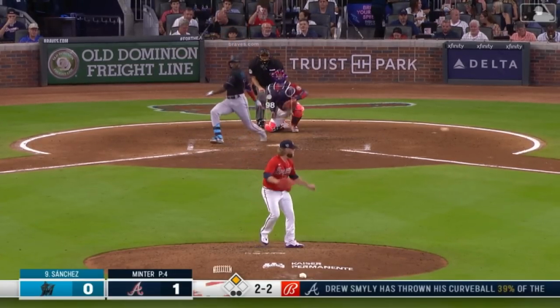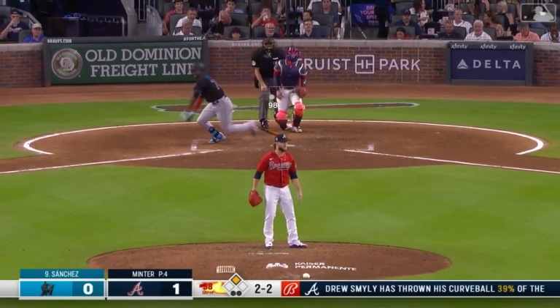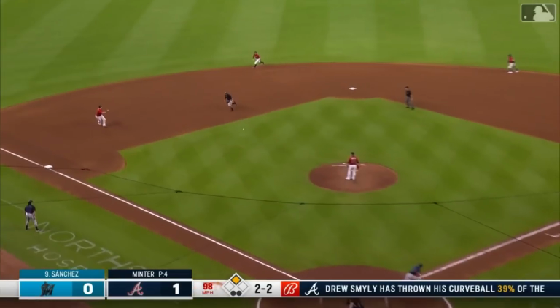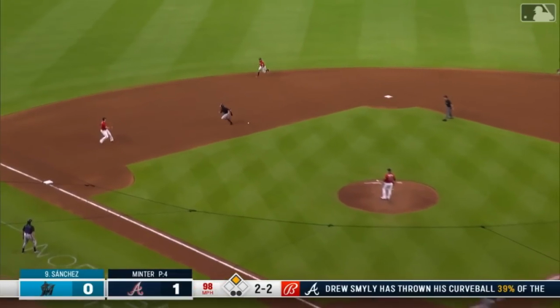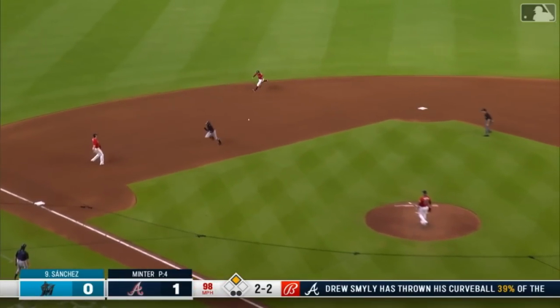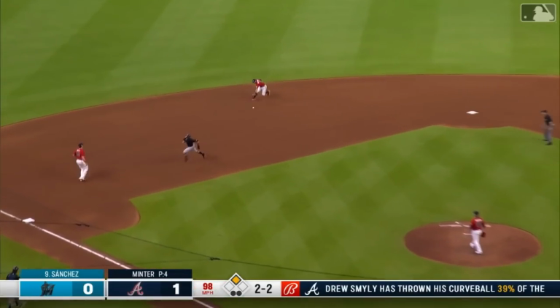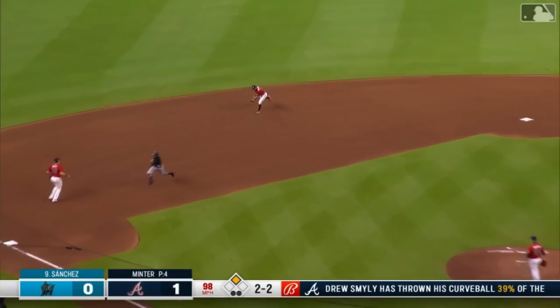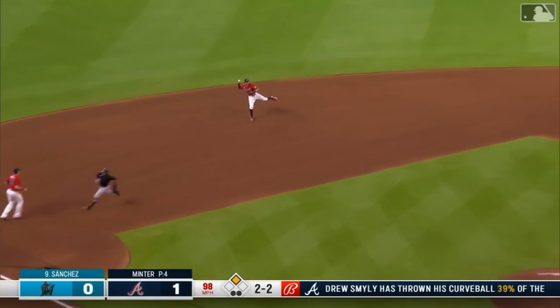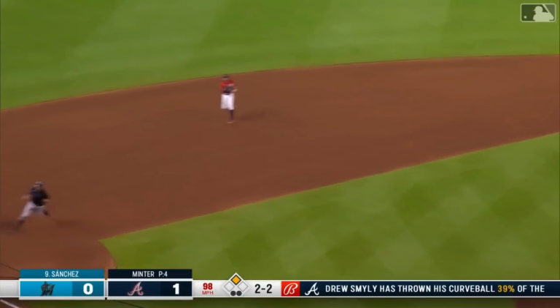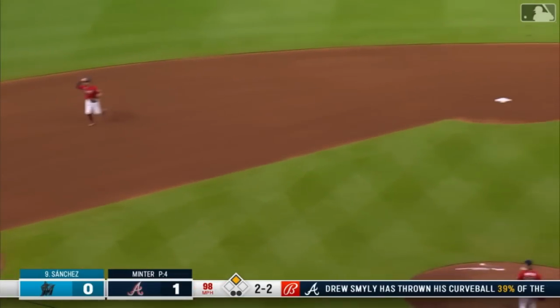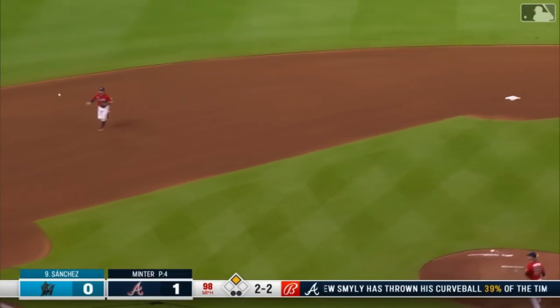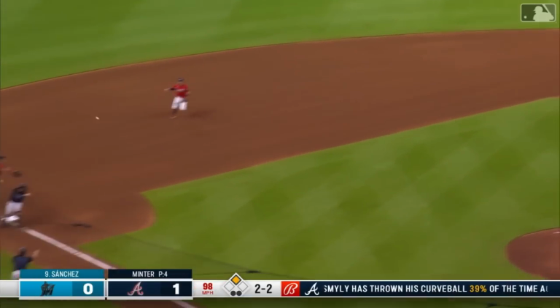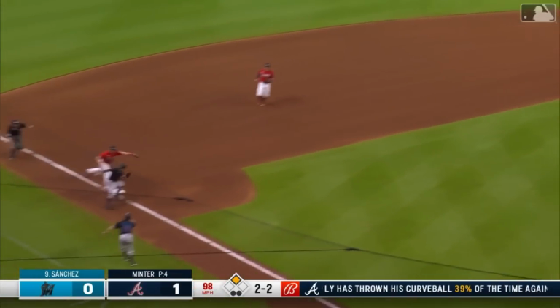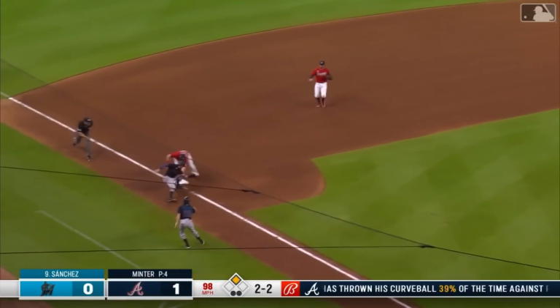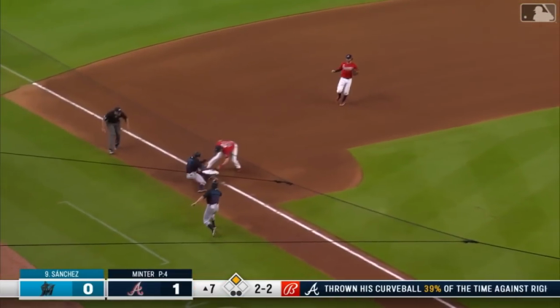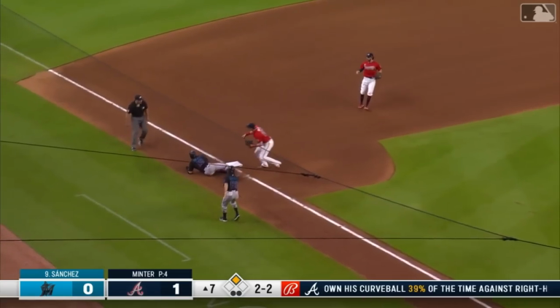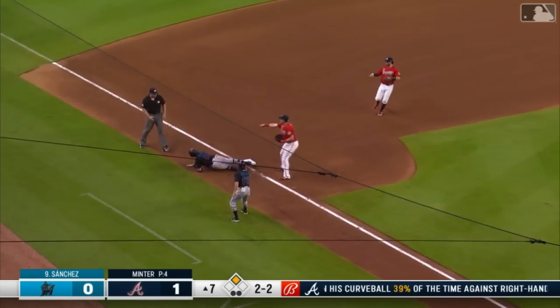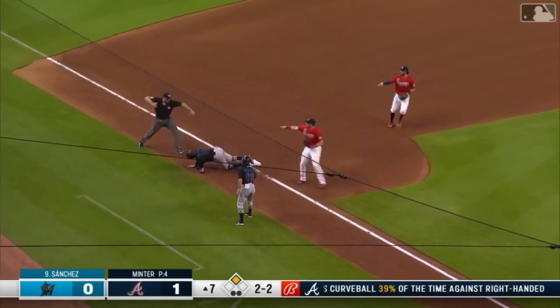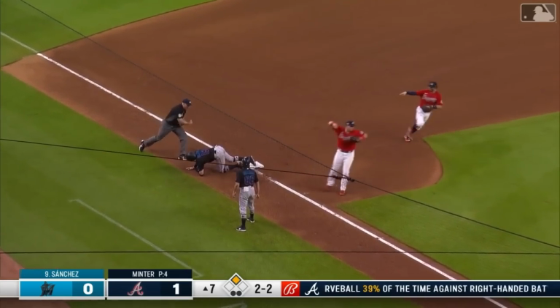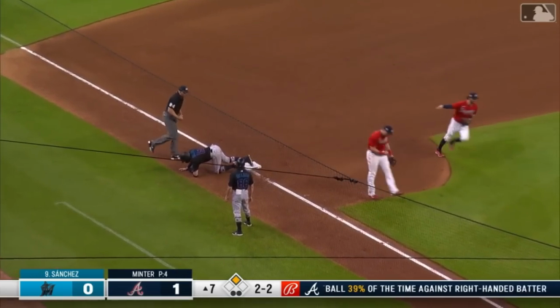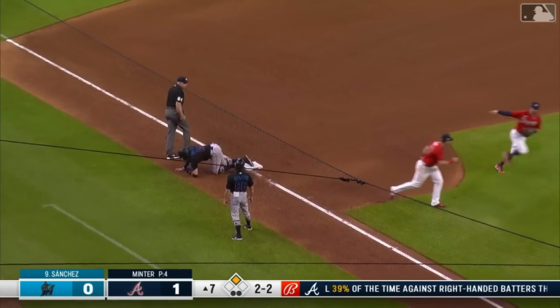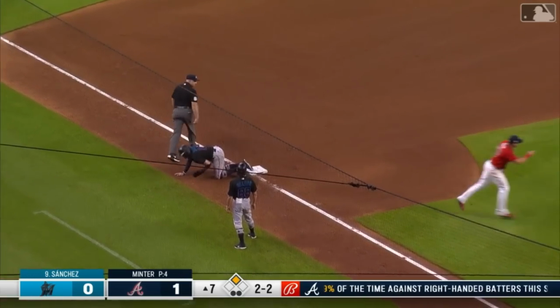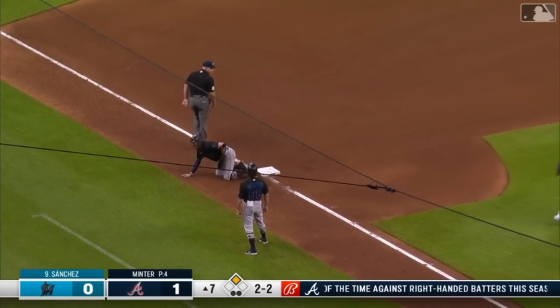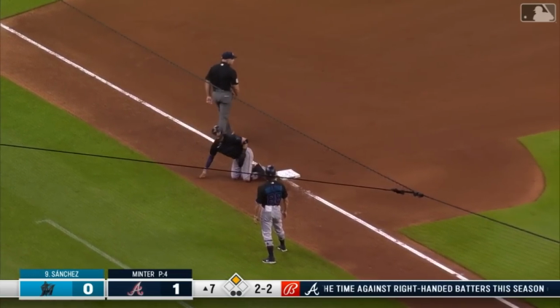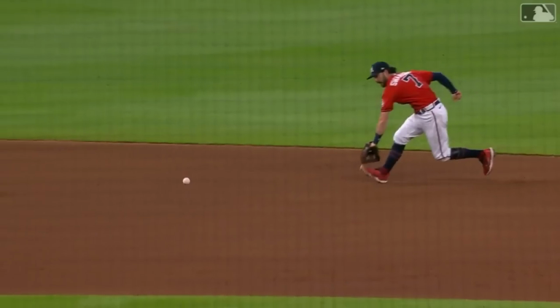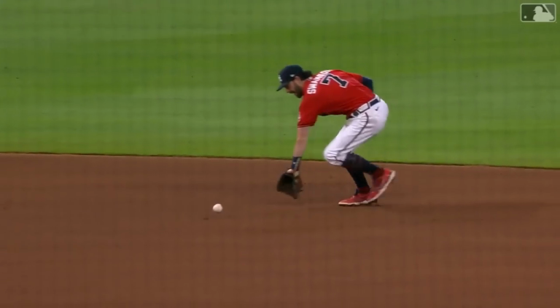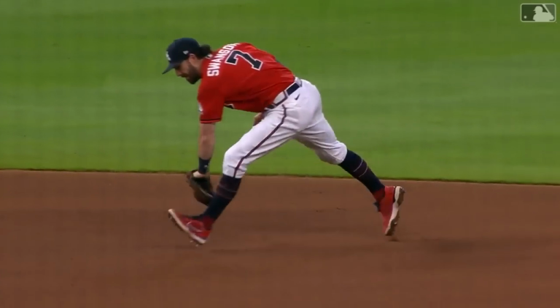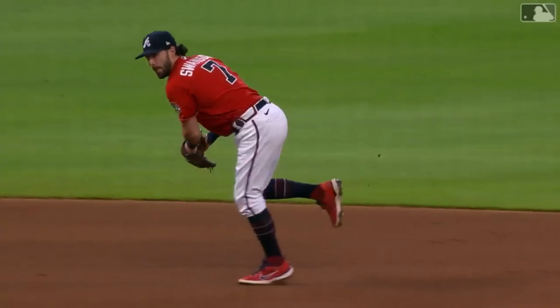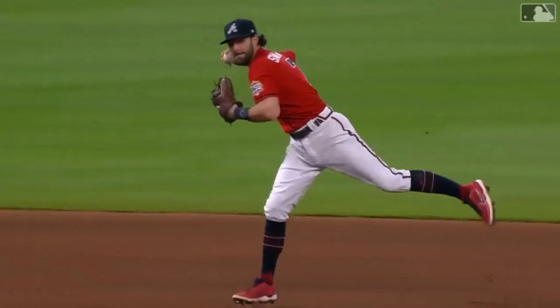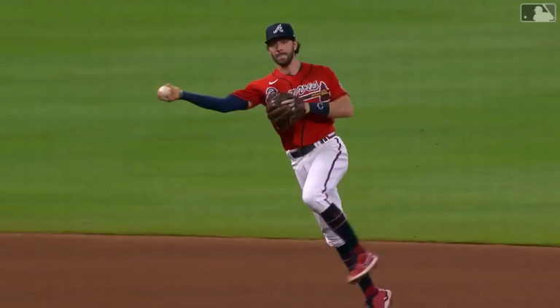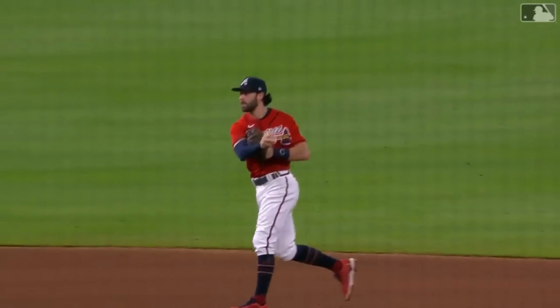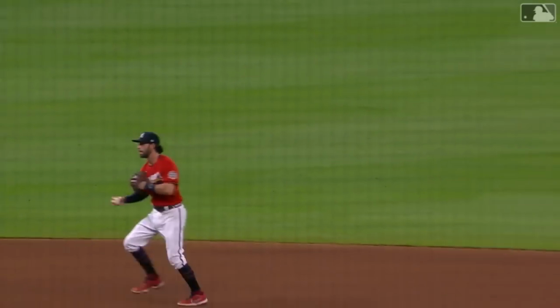On the ground, Dansby — he's going to fake two, first throw back to third, and they got it! What a heads-up play by Dansby Swanson.